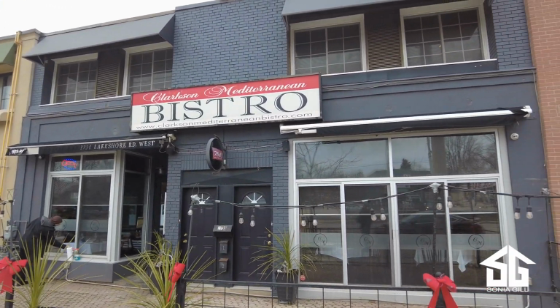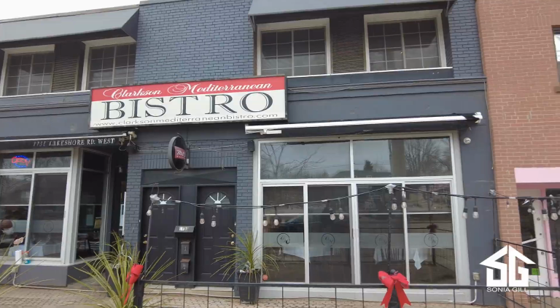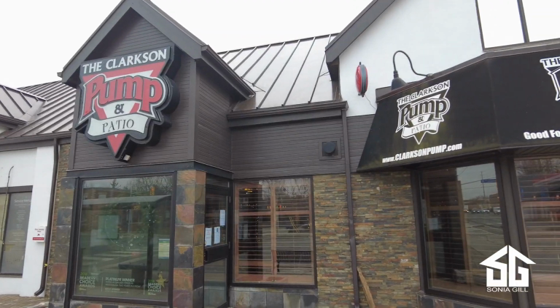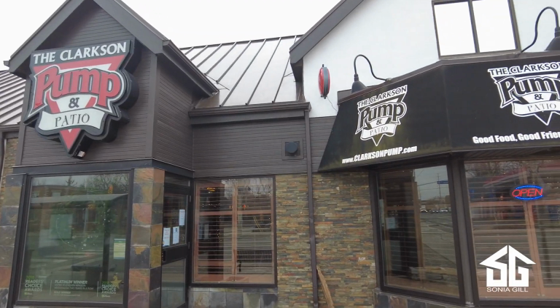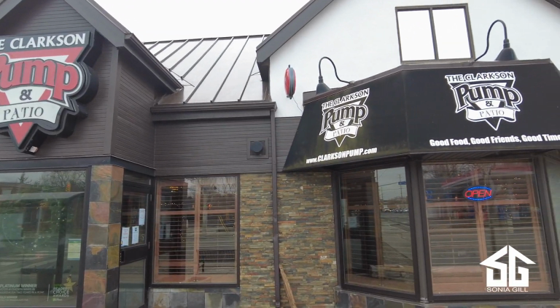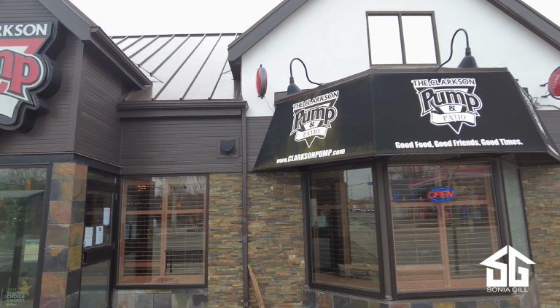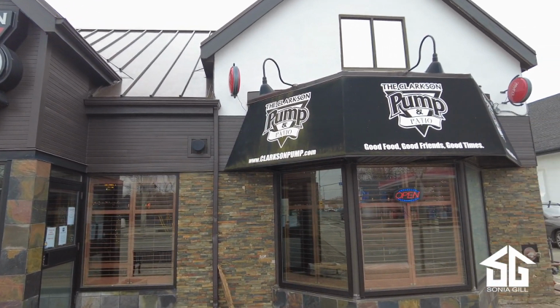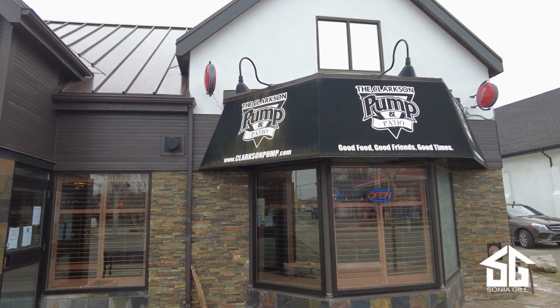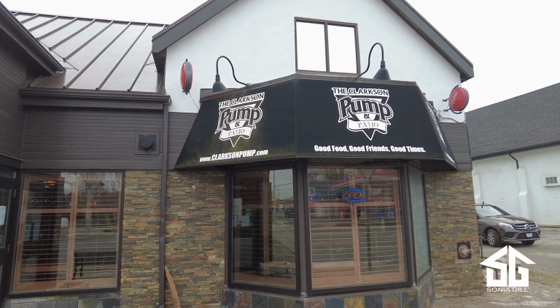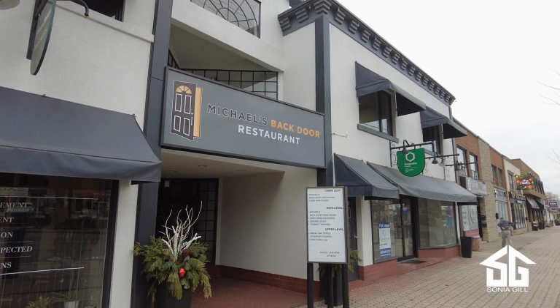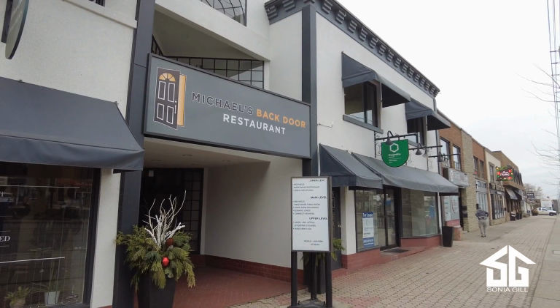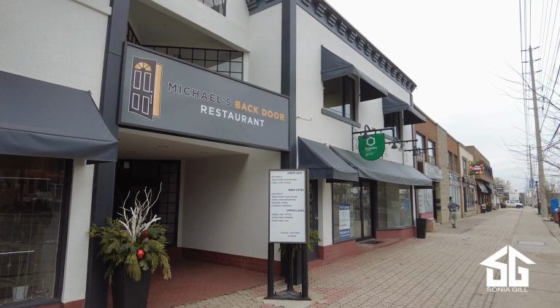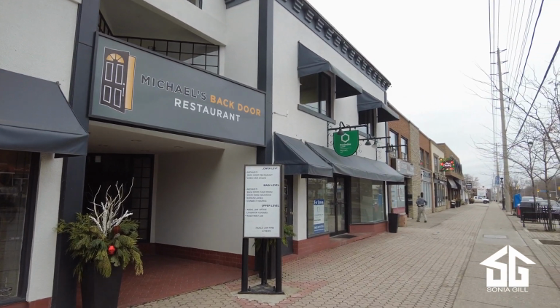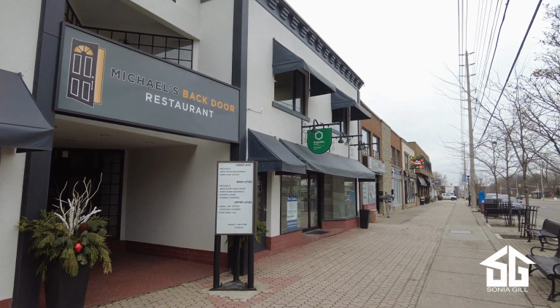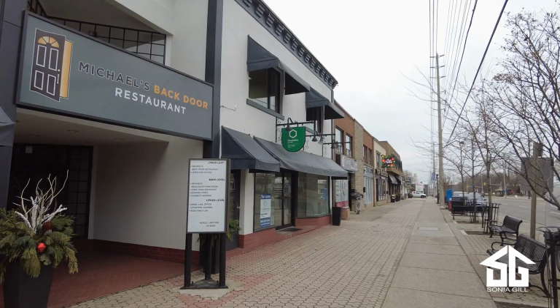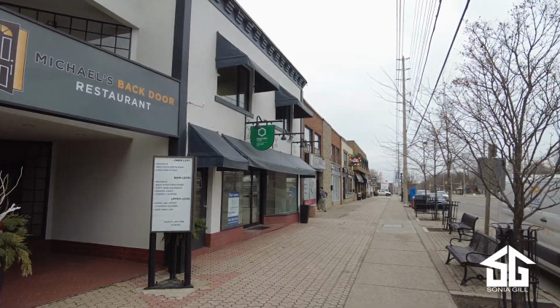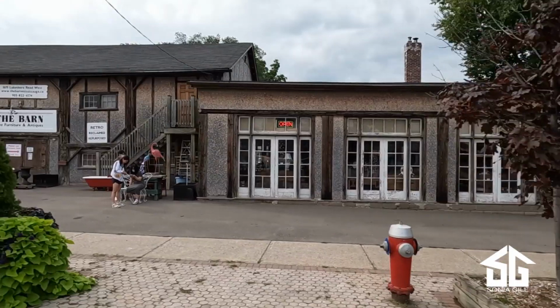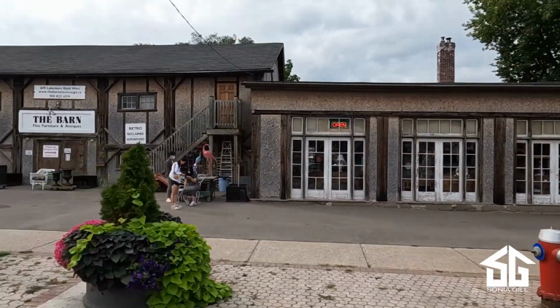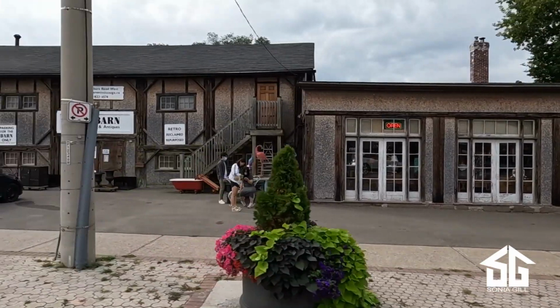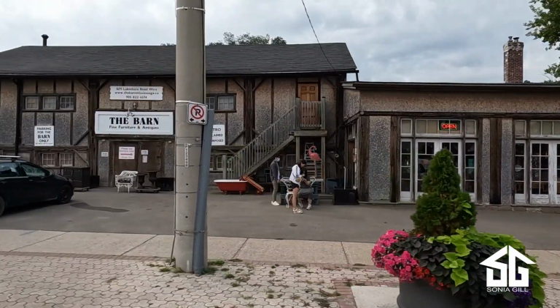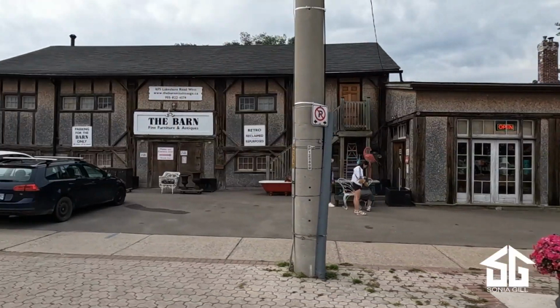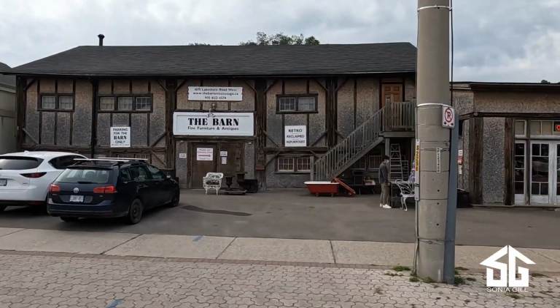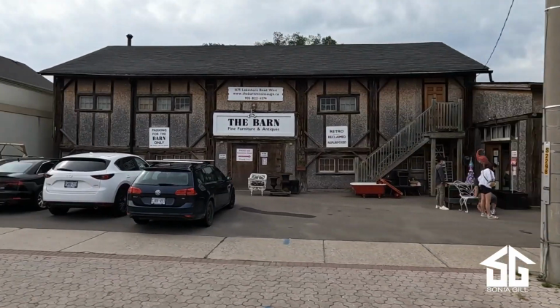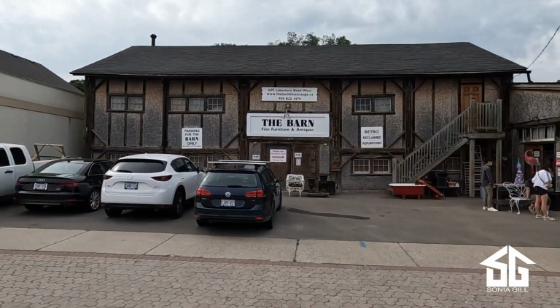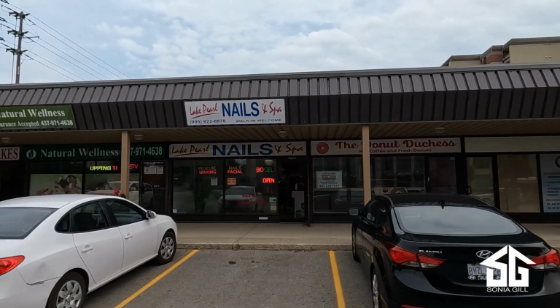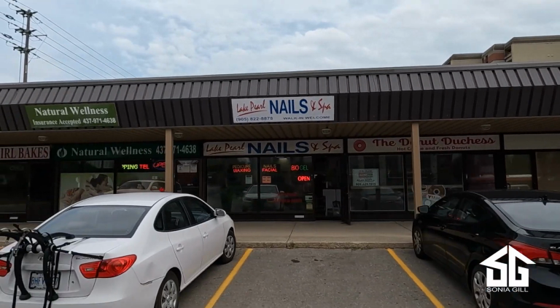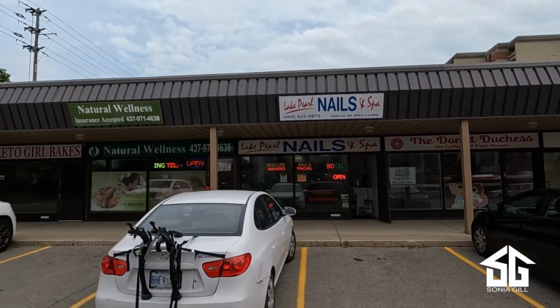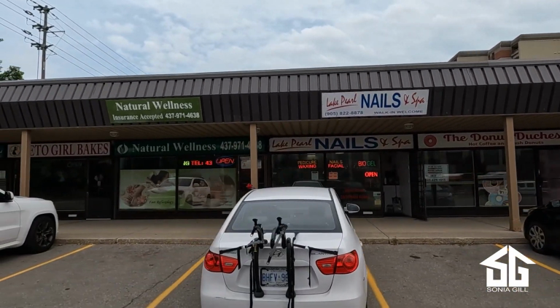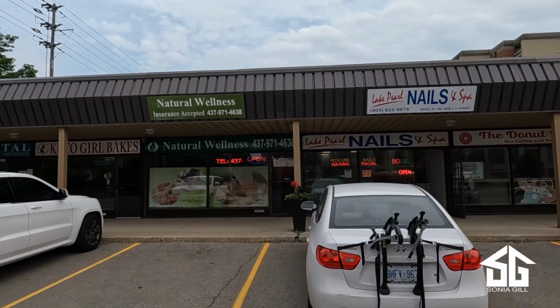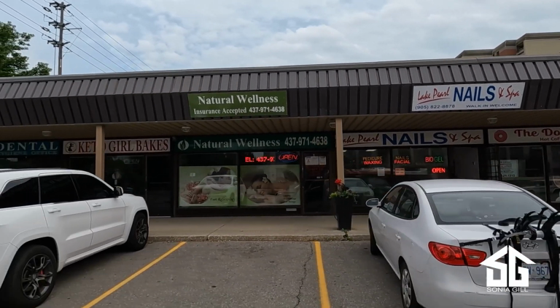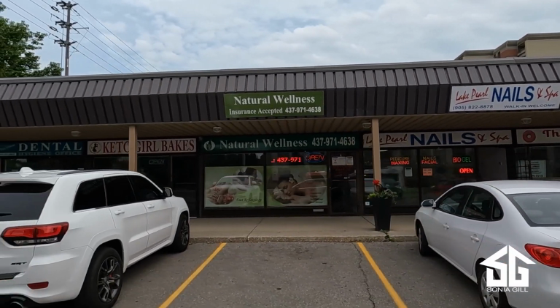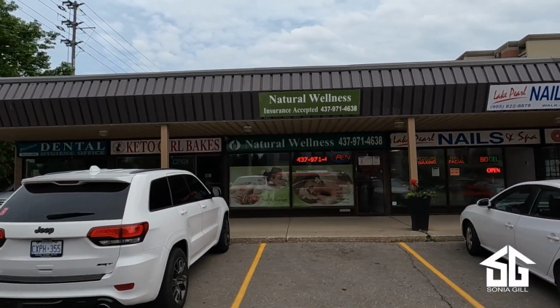There are also the famous Clarkson Pump and Patio and Michael's Backdoor. There are antique stores, many nail and therapy spas, art galleries, flower shops, and home decor stores.